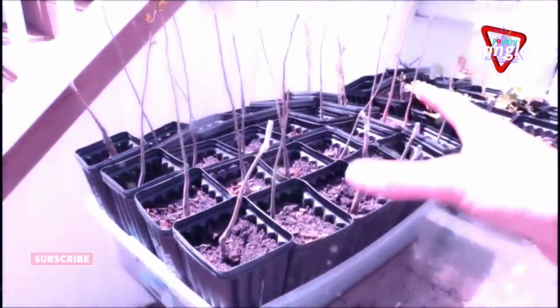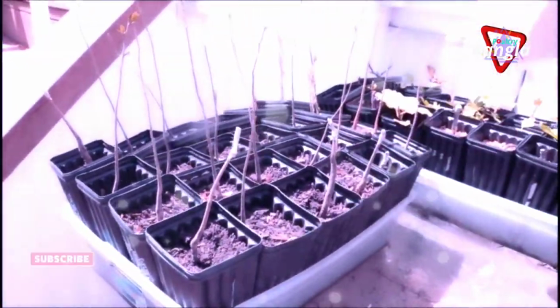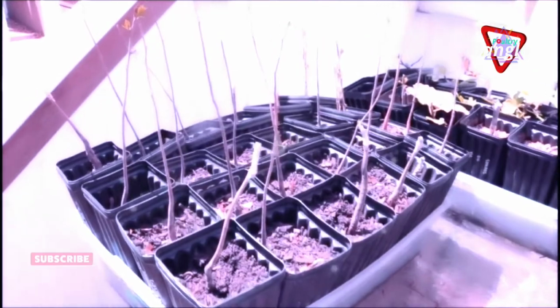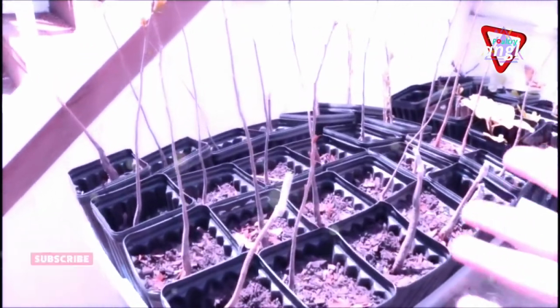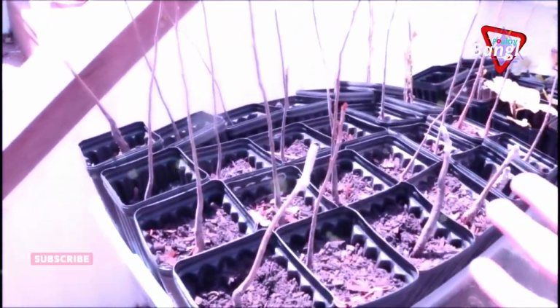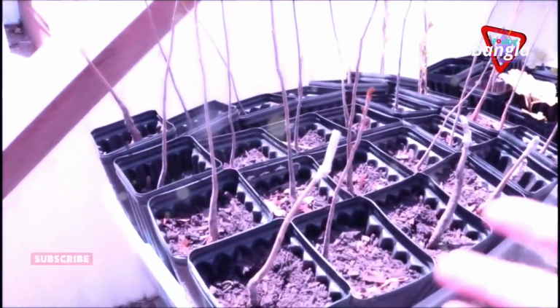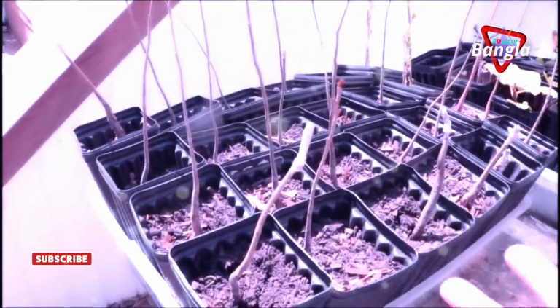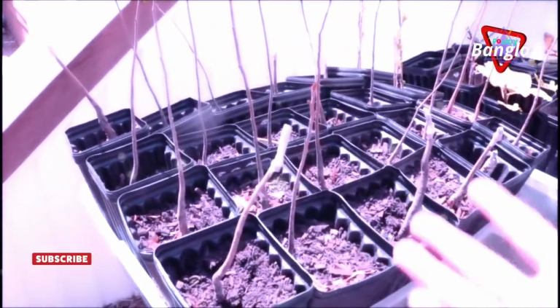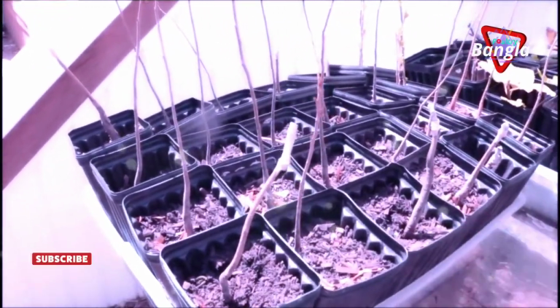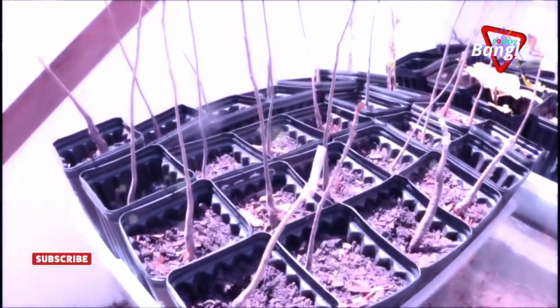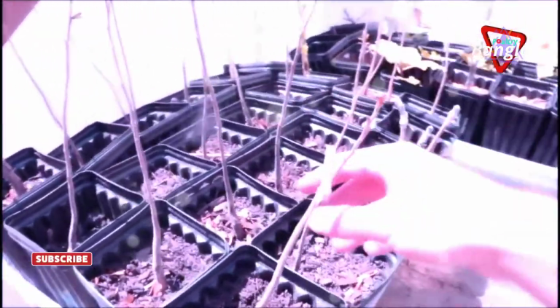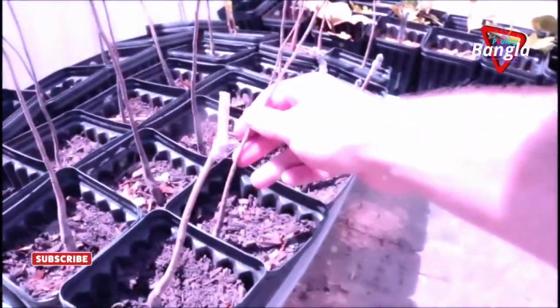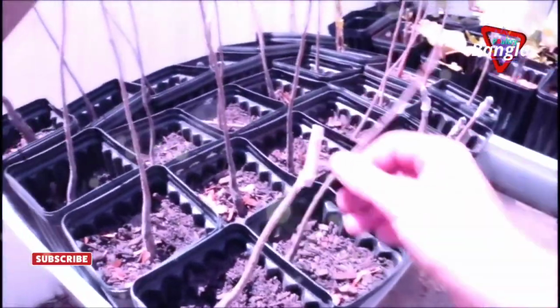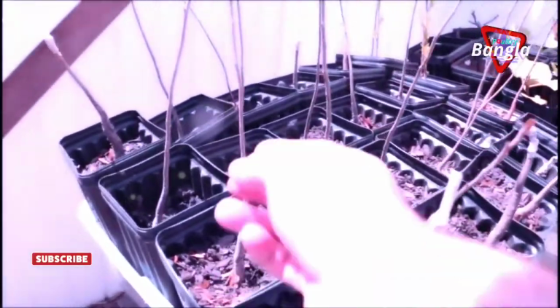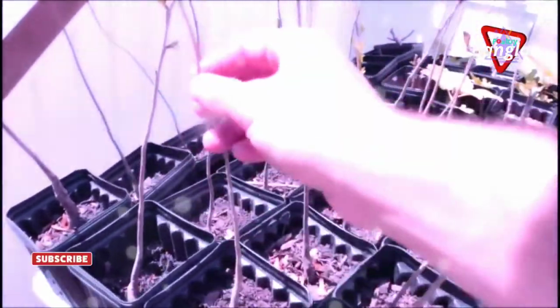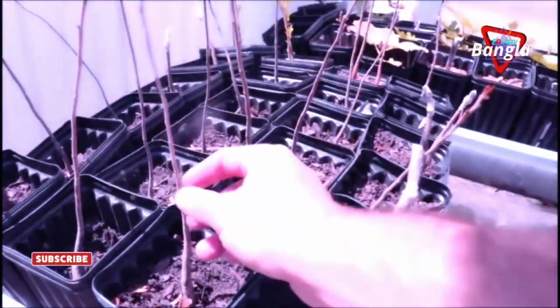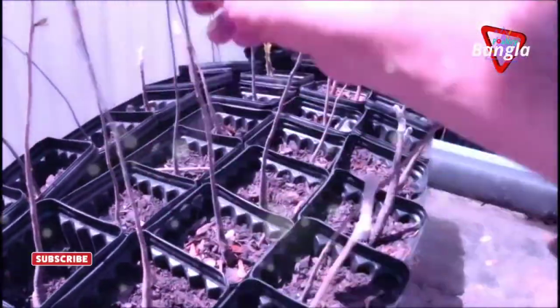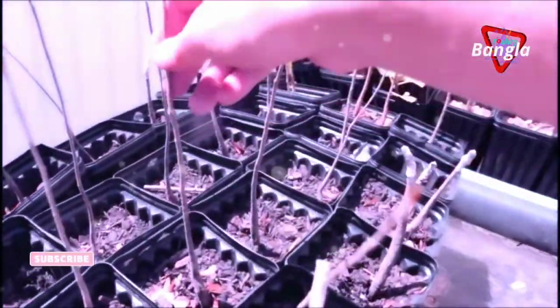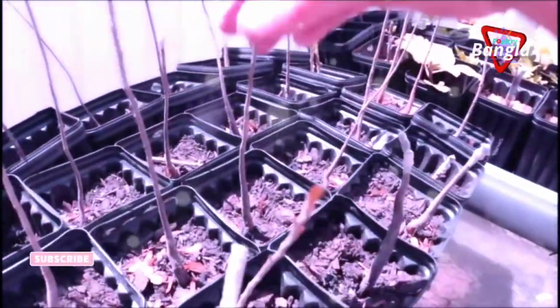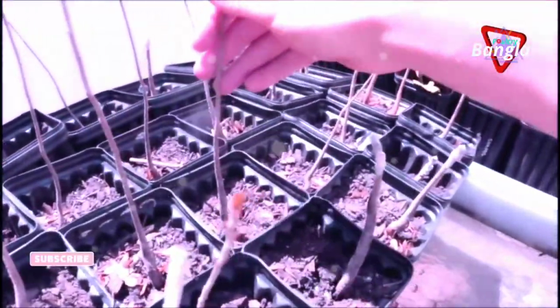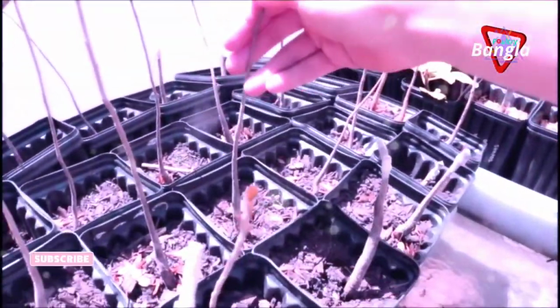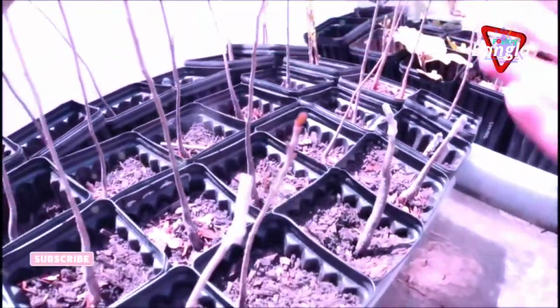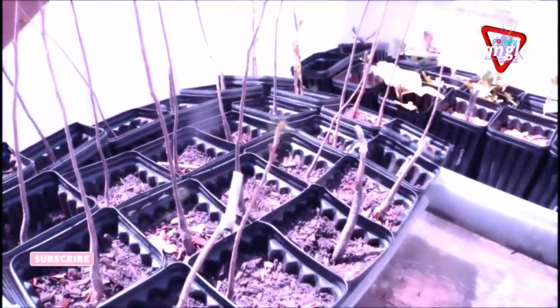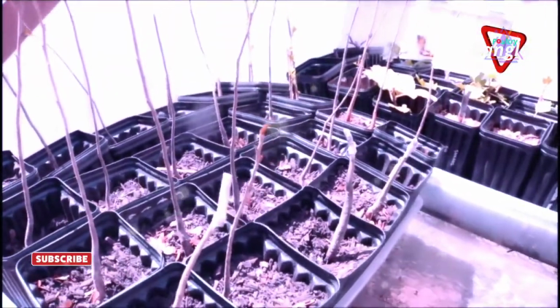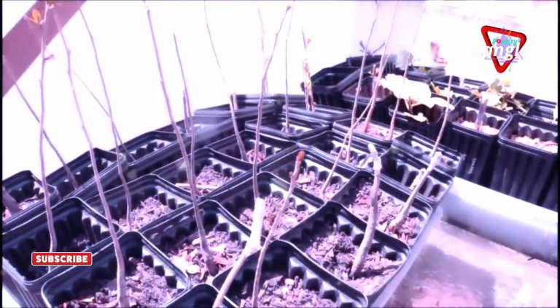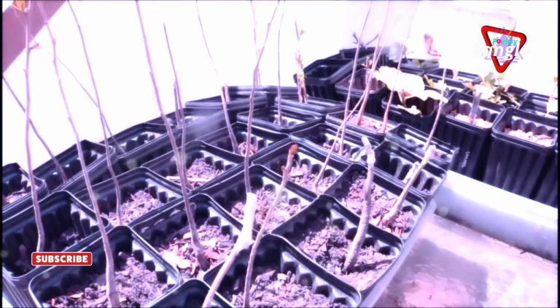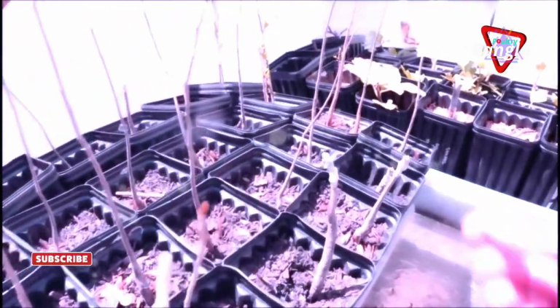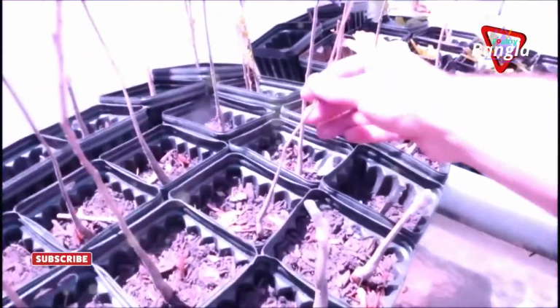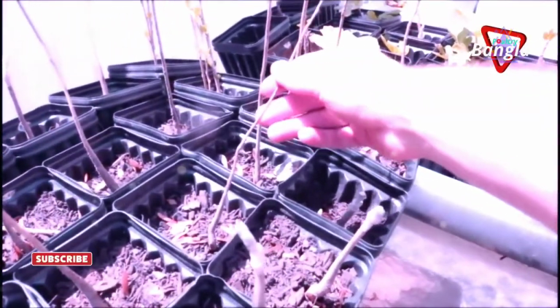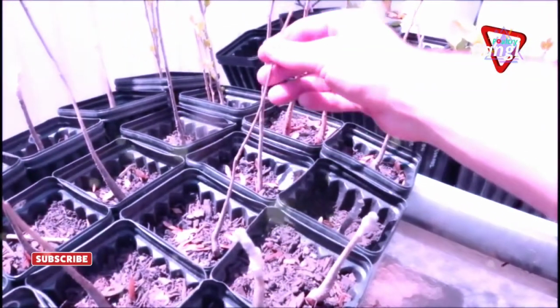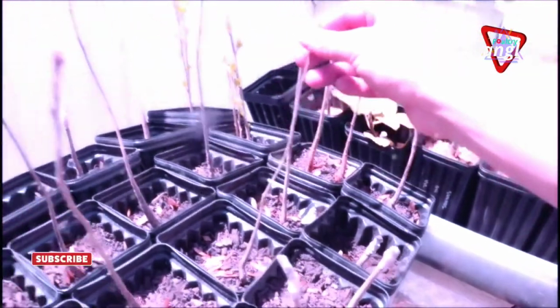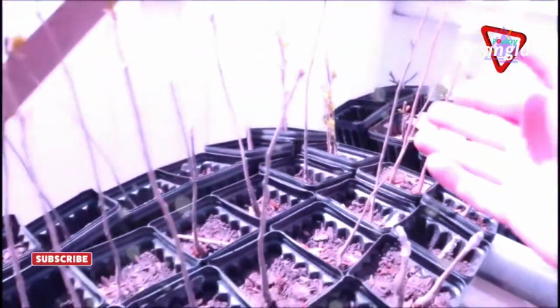Persimmons — grafting them is actually quite tricky for a lot of people, so that's kind of why I'm making this video. So far I have a hundred percent success rate doing it the way I'm about to show you guys. But on these young one-year-old seedlings, they're very thin, the growth is very thin, and doing a cleft graft on this is a bit challenging.